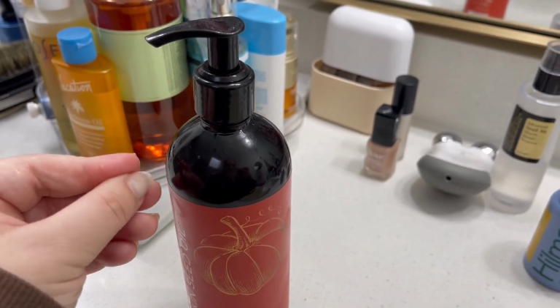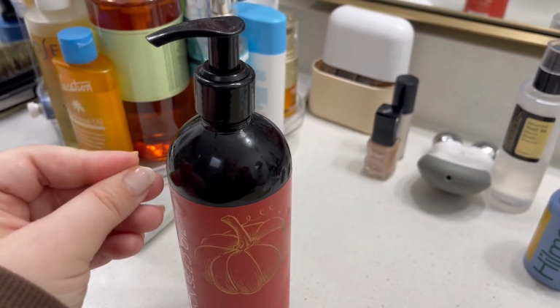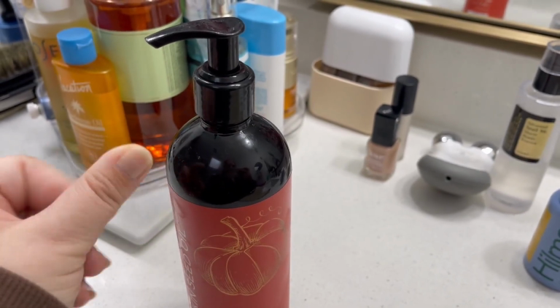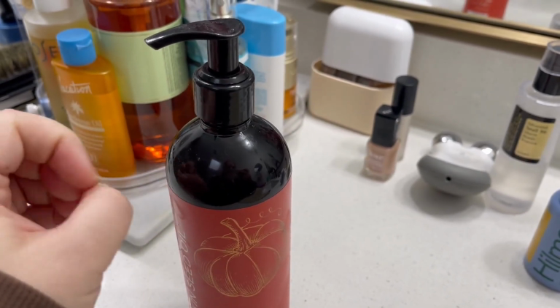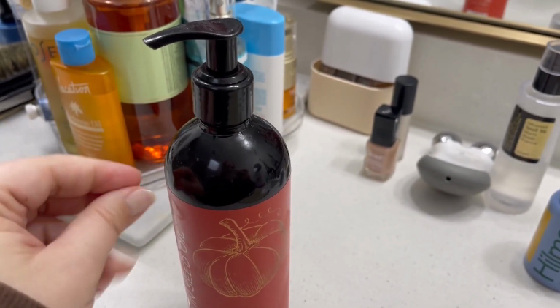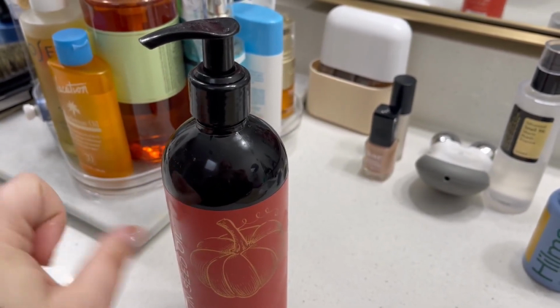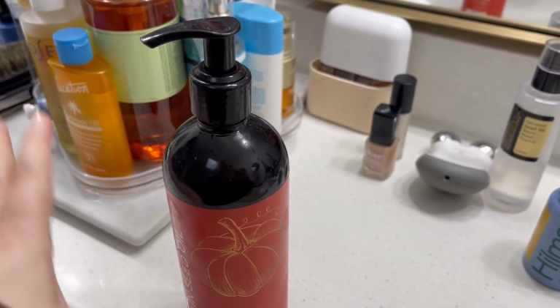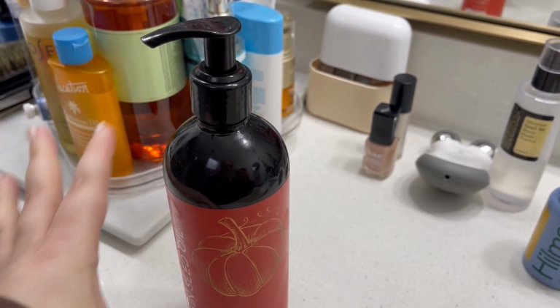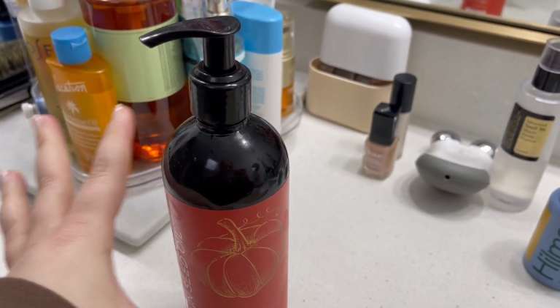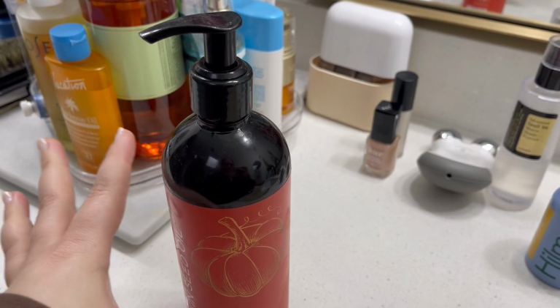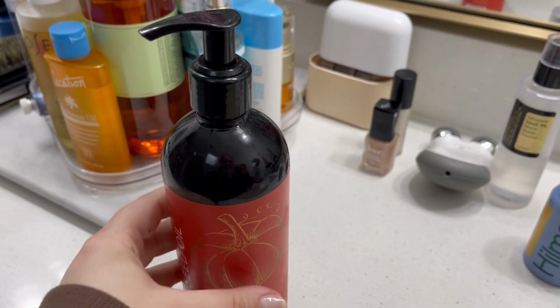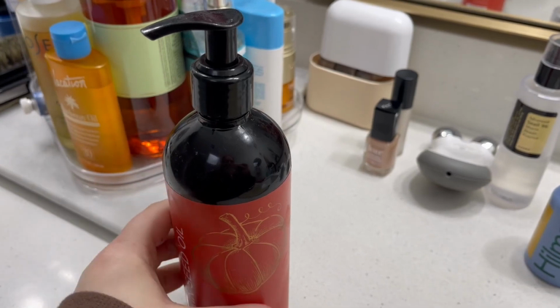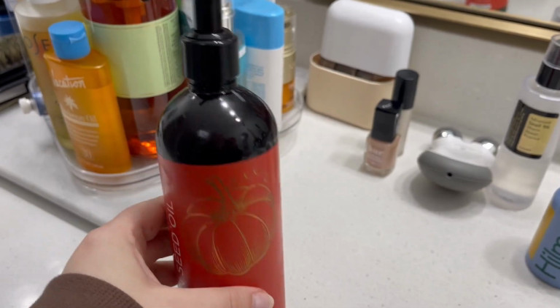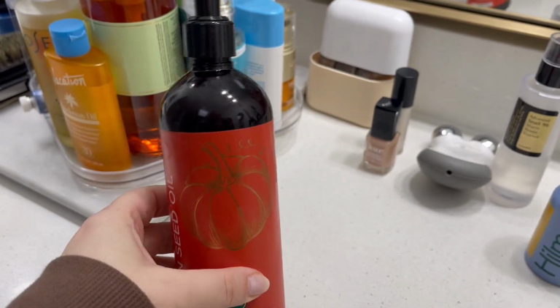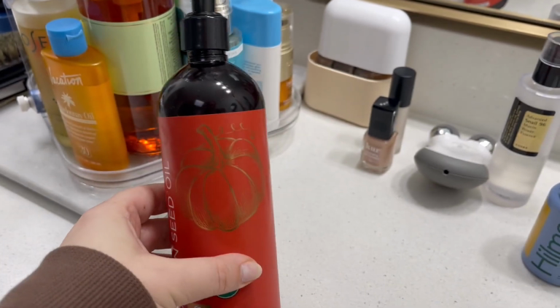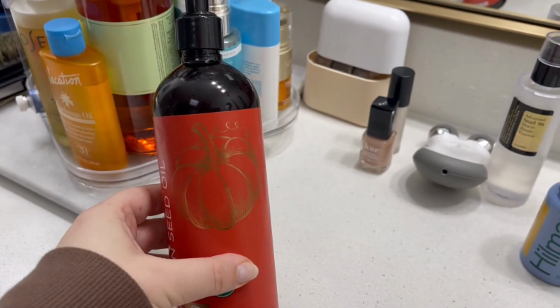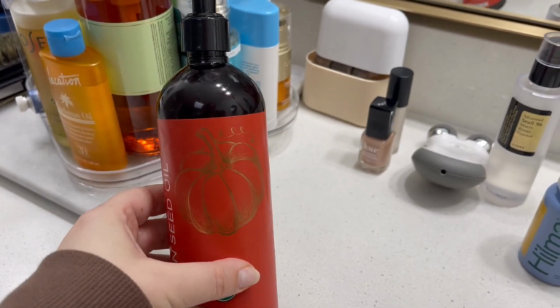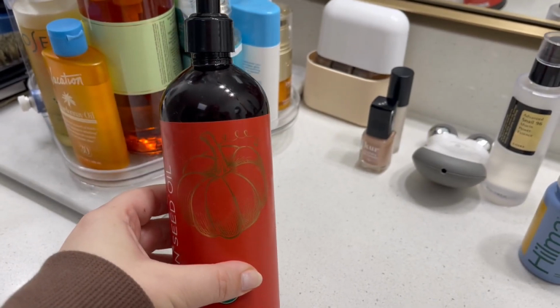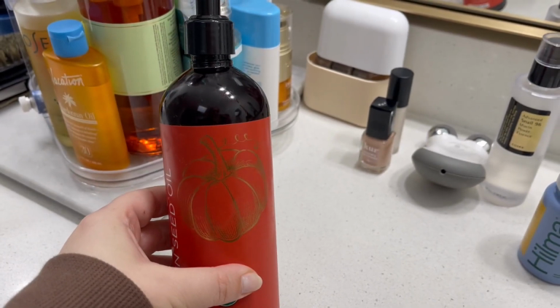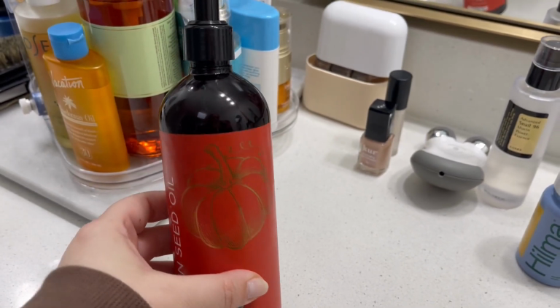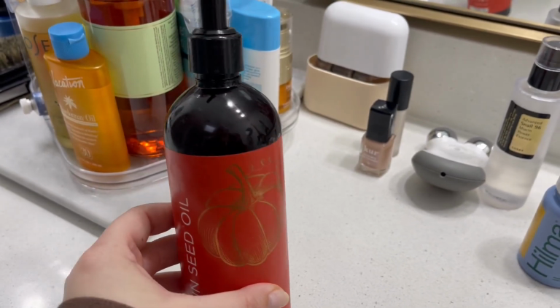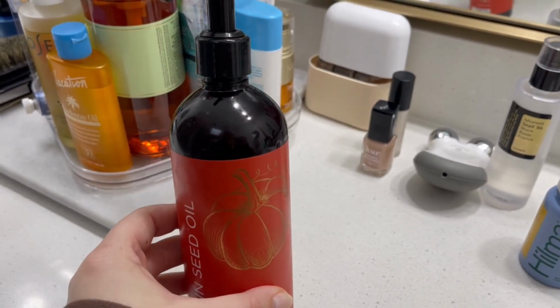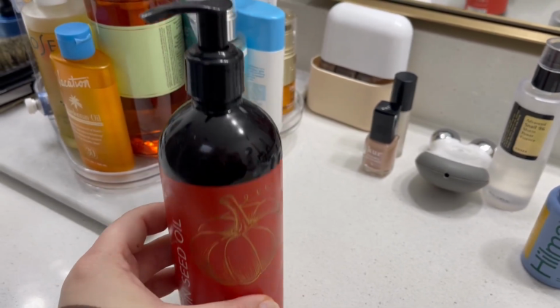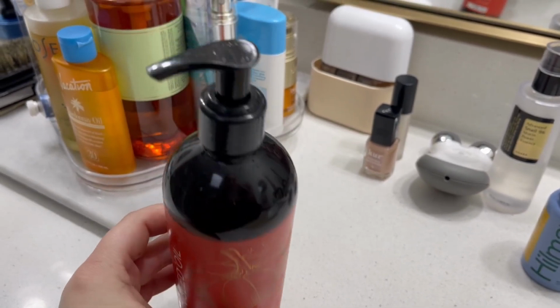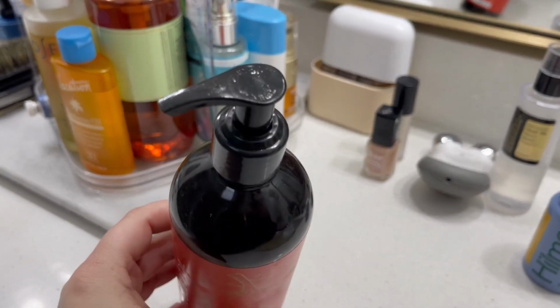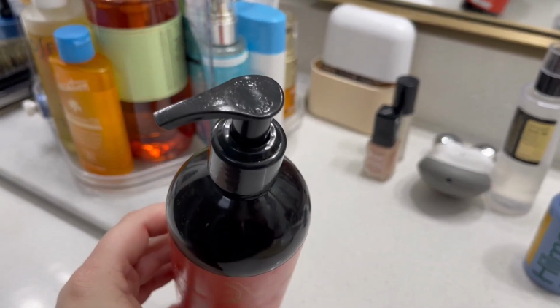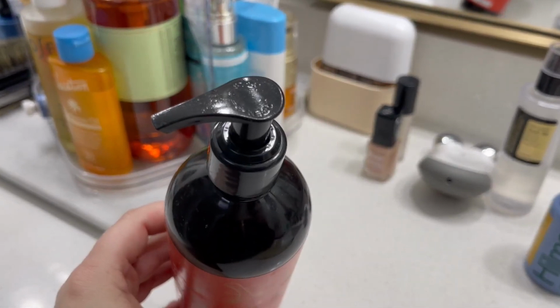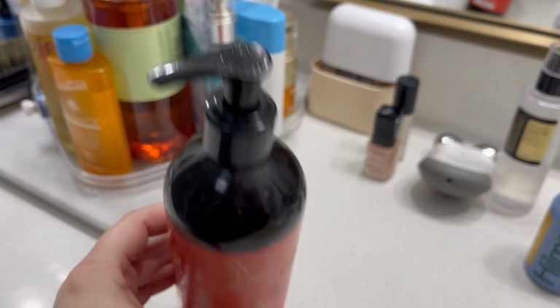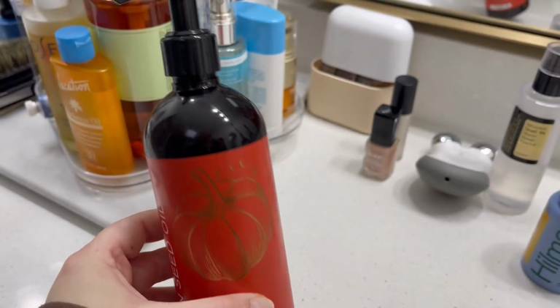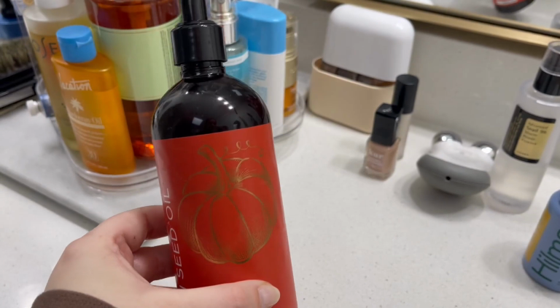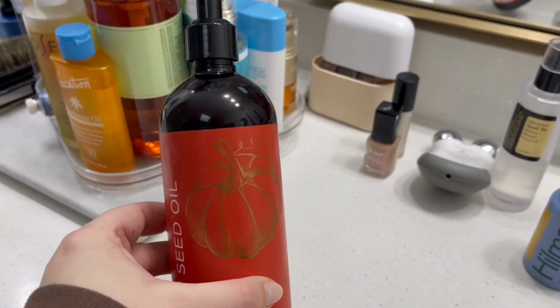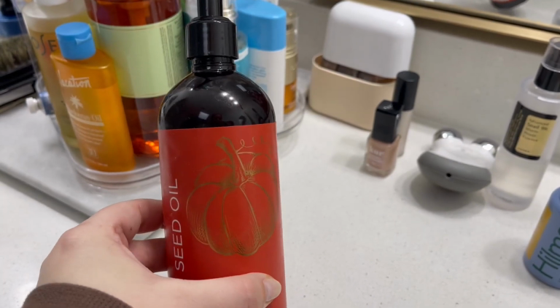Into my nails, my cuticles, my hands. It's really great for knees and elbows. I have really been enjoying this.